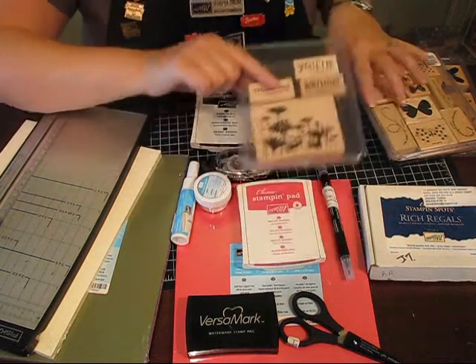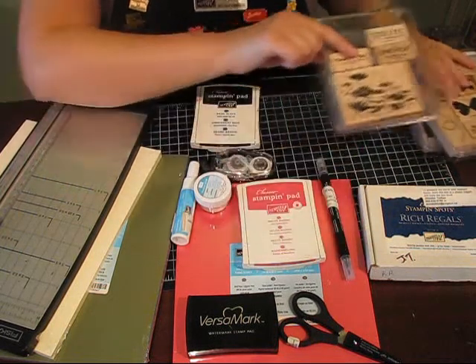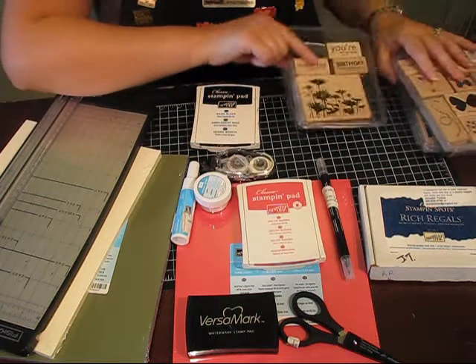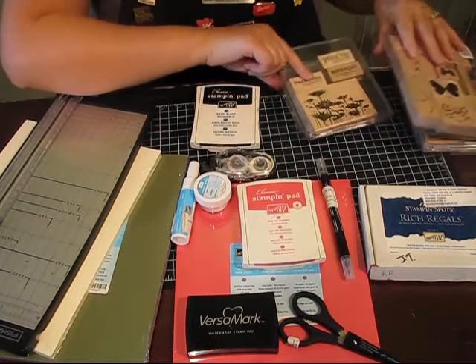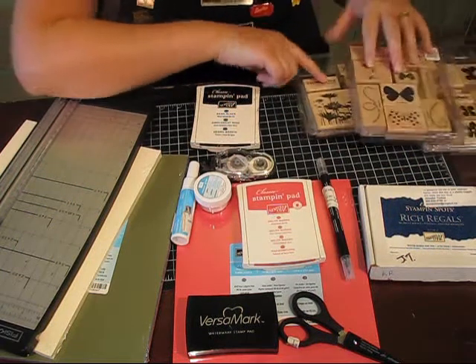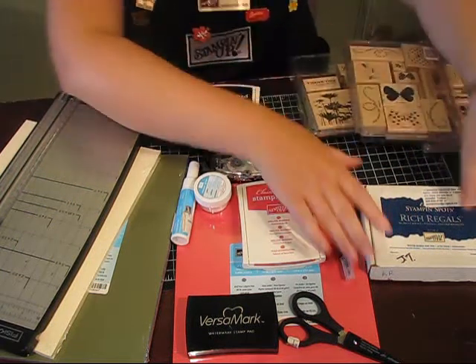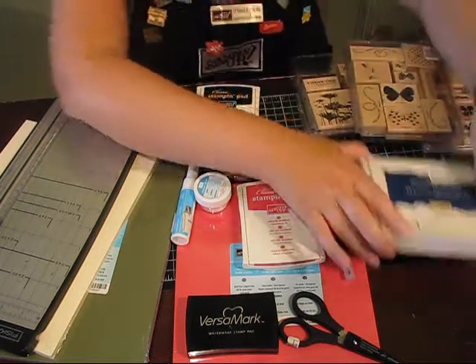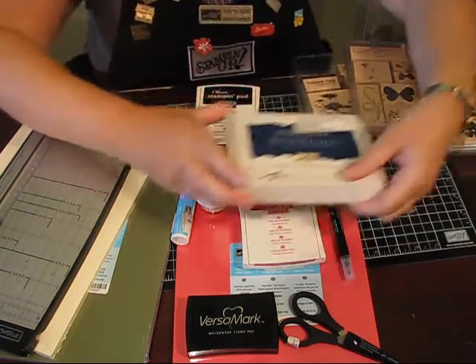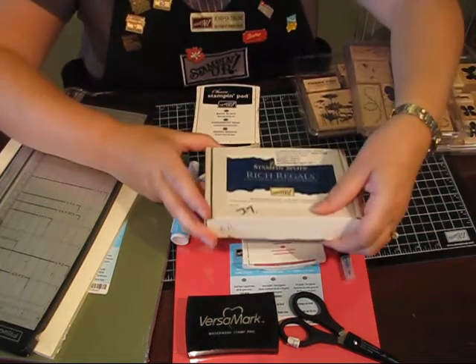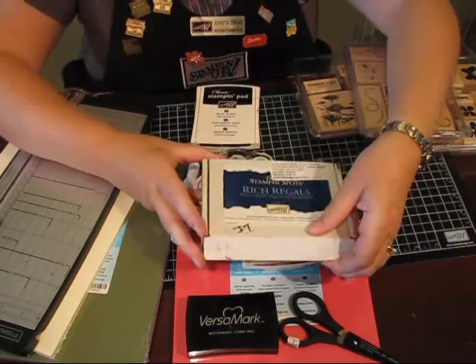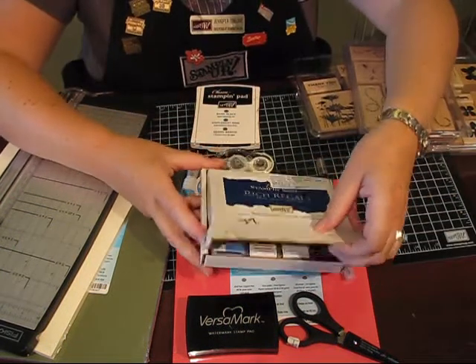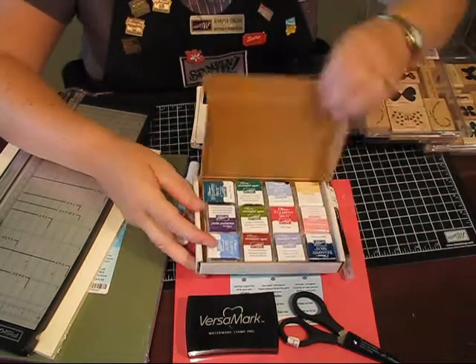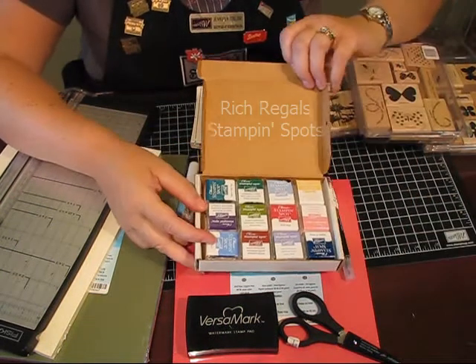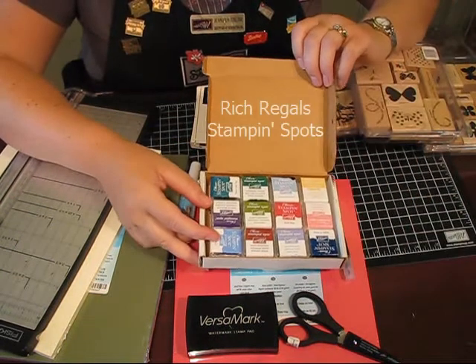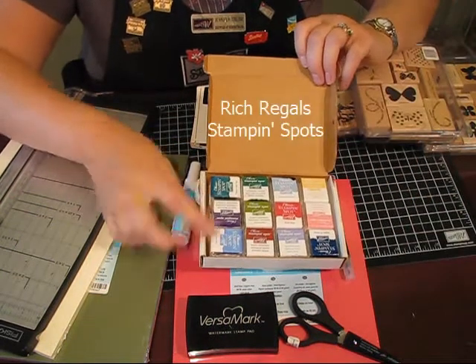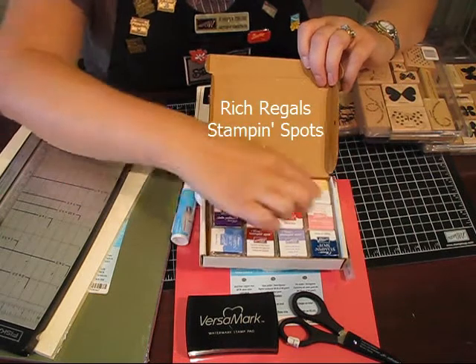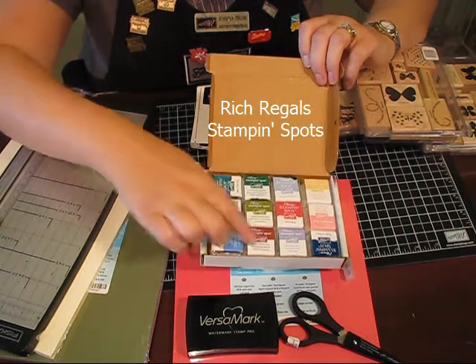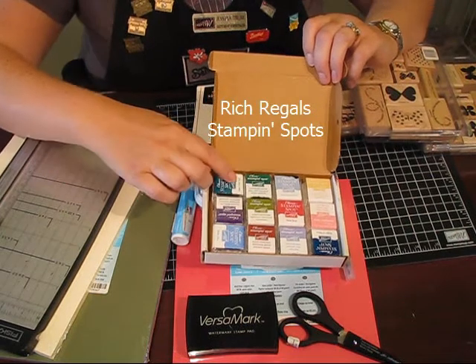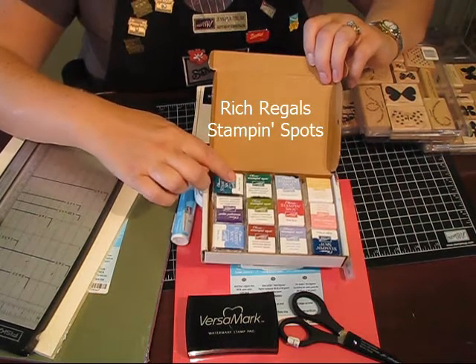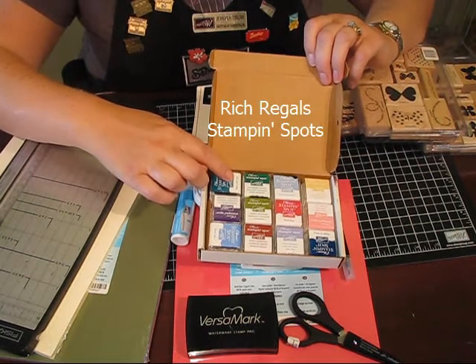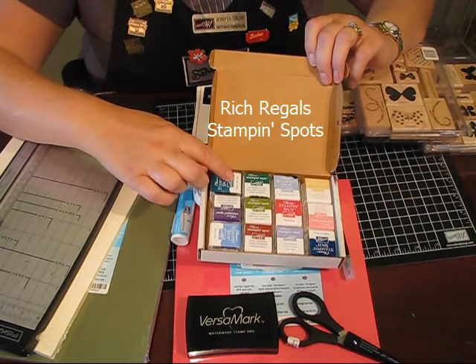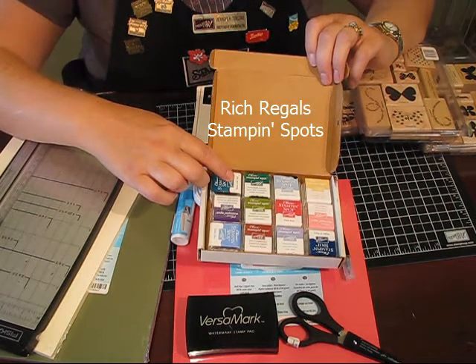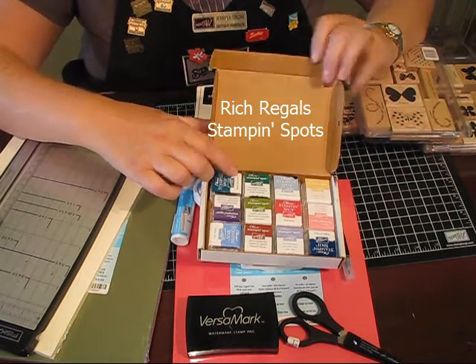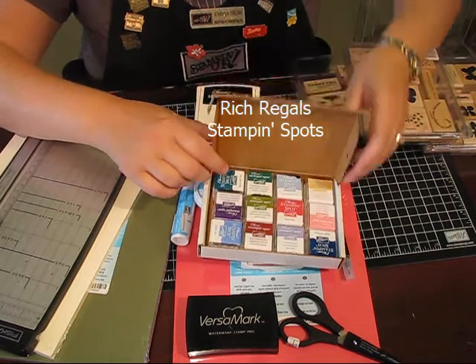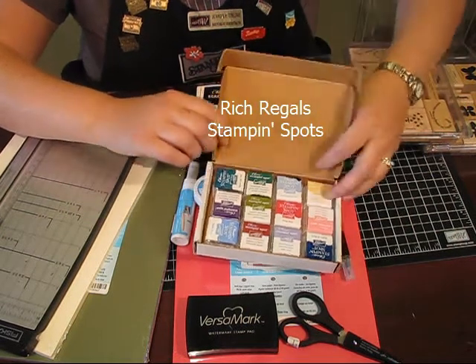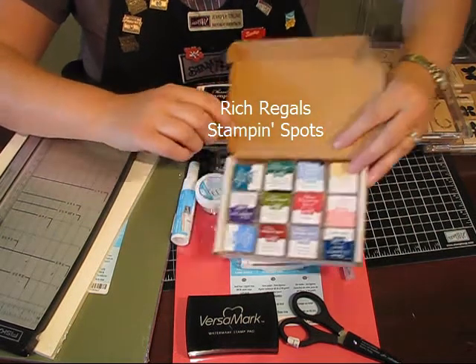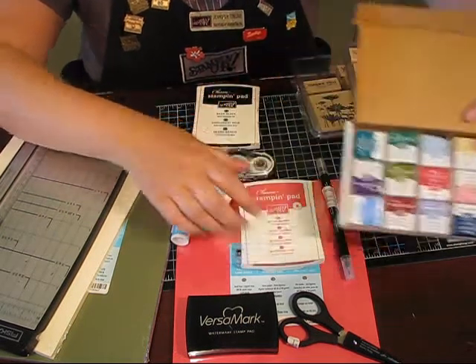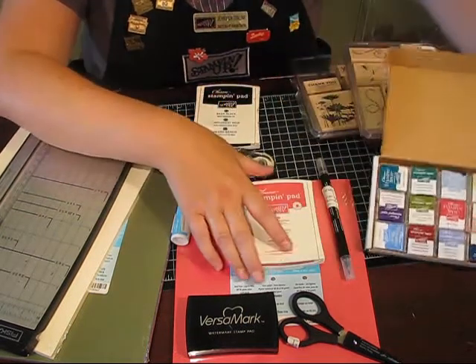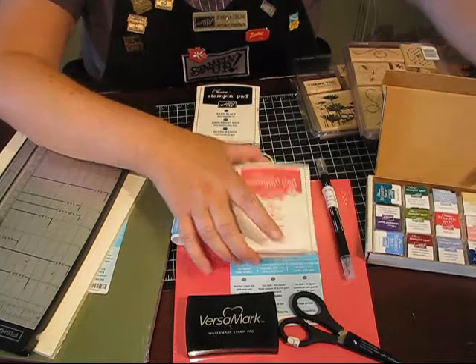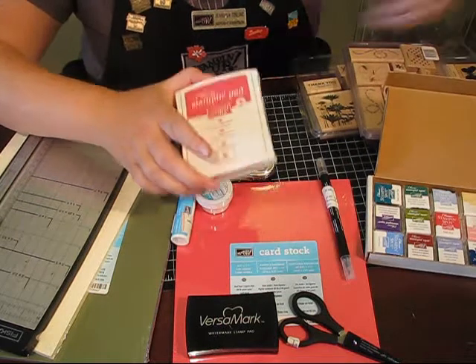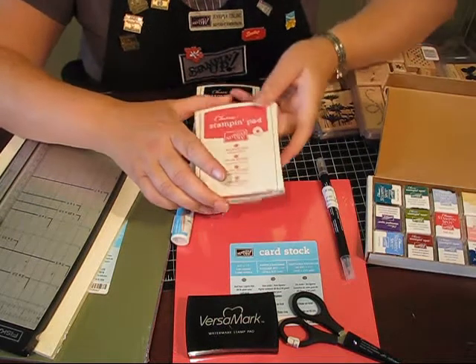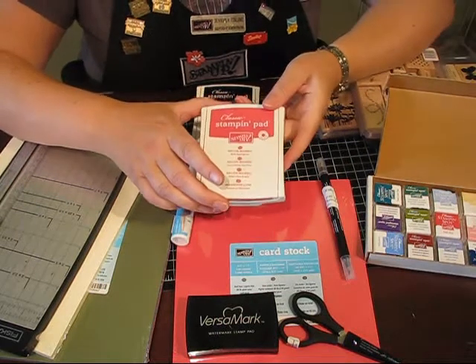Now when you're choosing your inks, you can choose a collection of inks like this. These are Stampin' Spots — it has 12 colors from one color family. You can choose those, or you can choose some larger ink pads like this one.